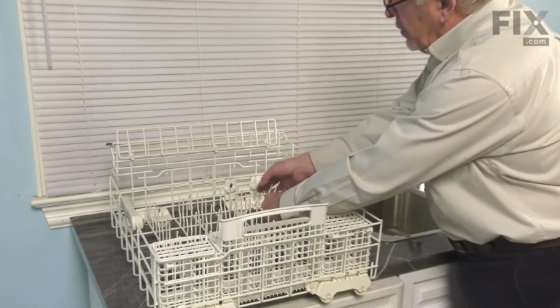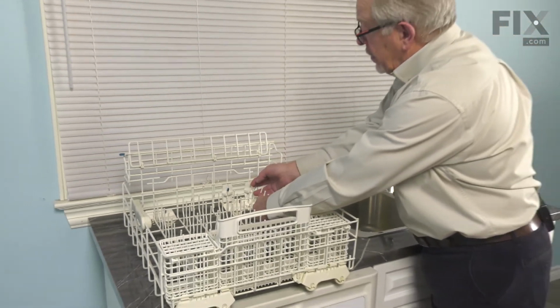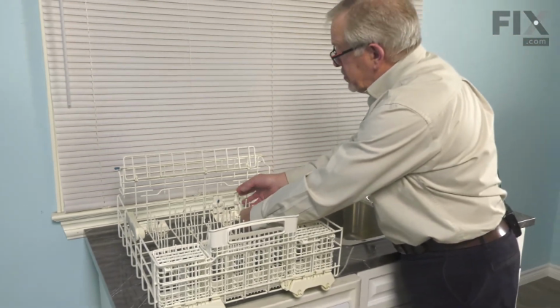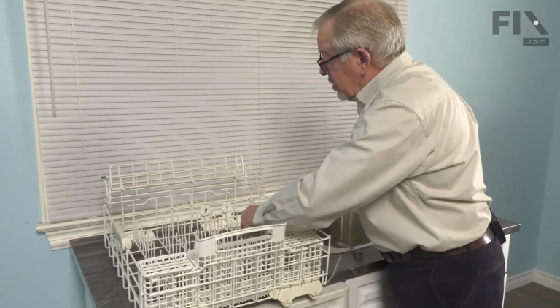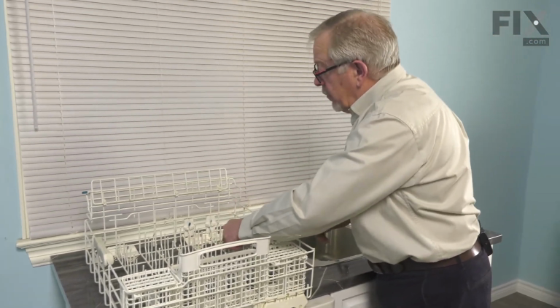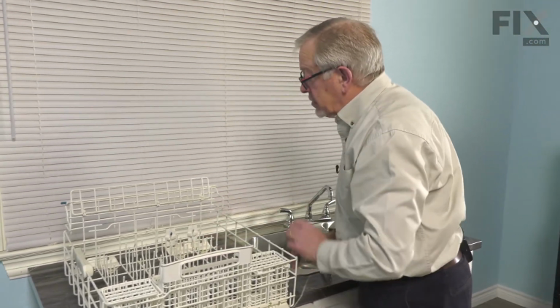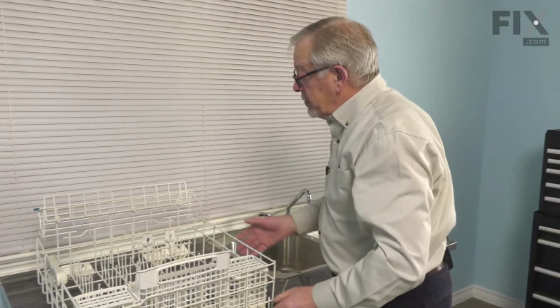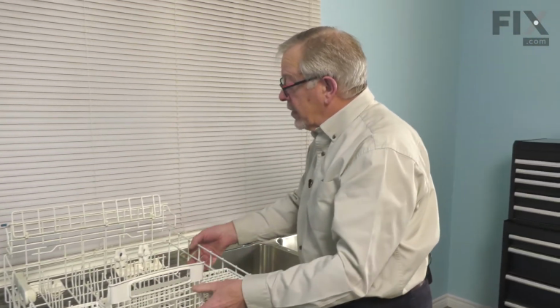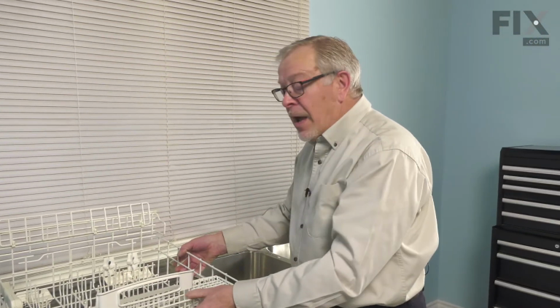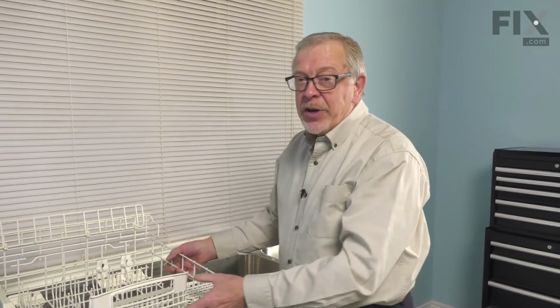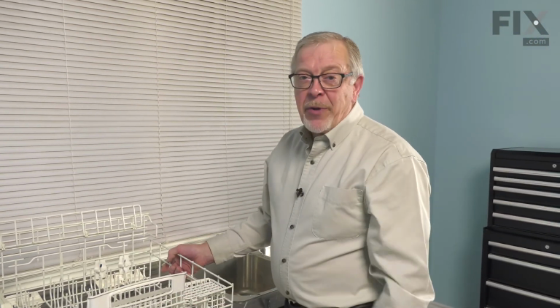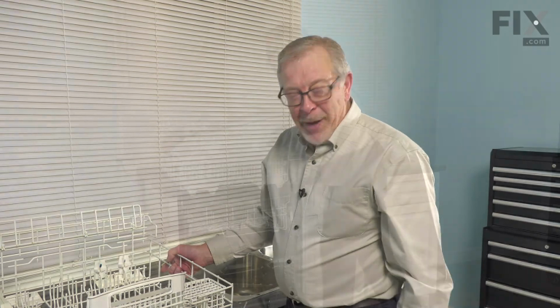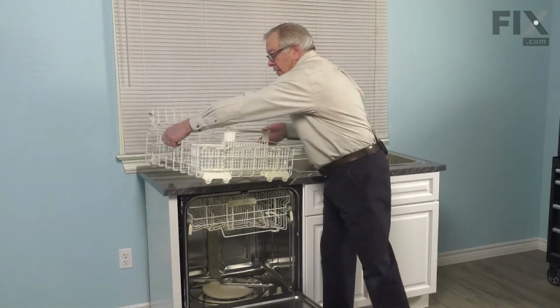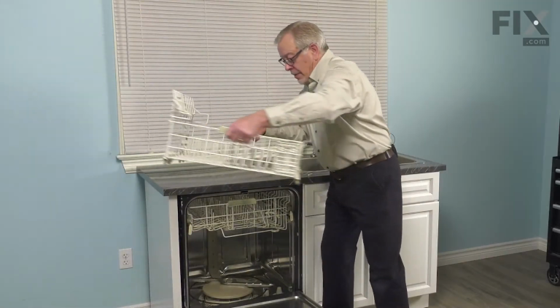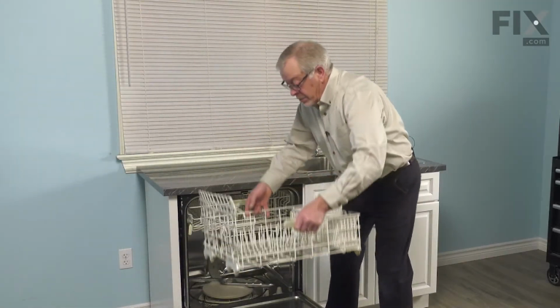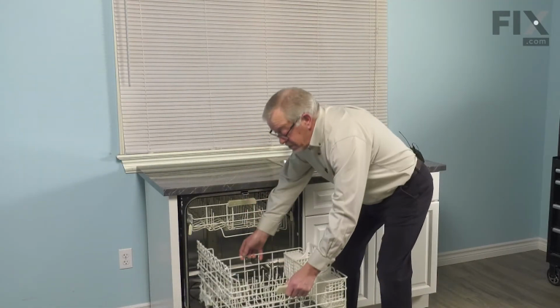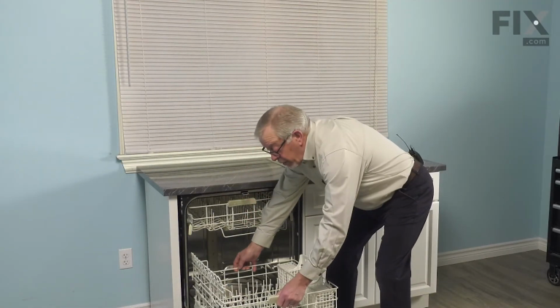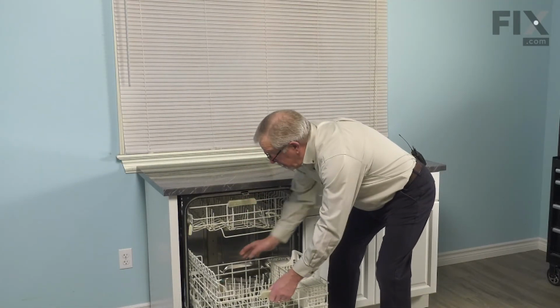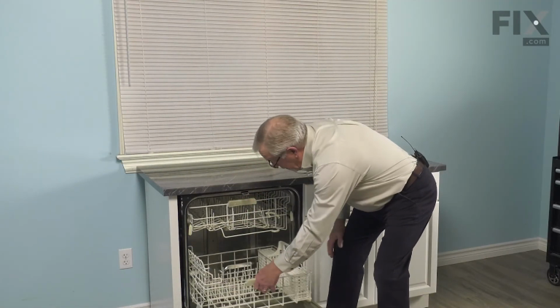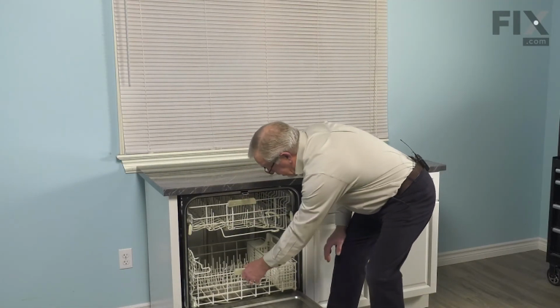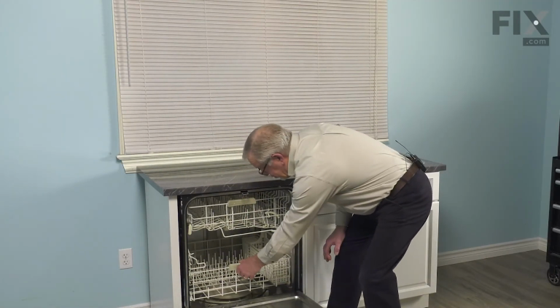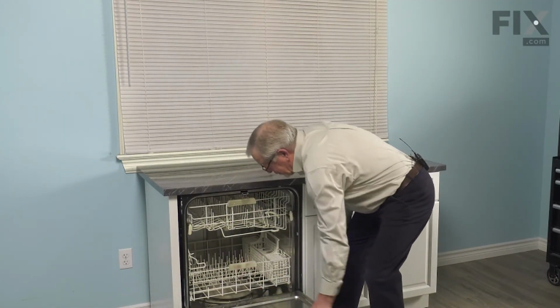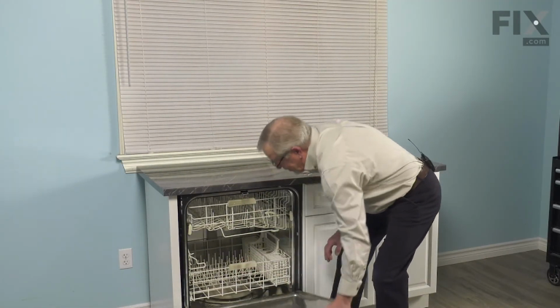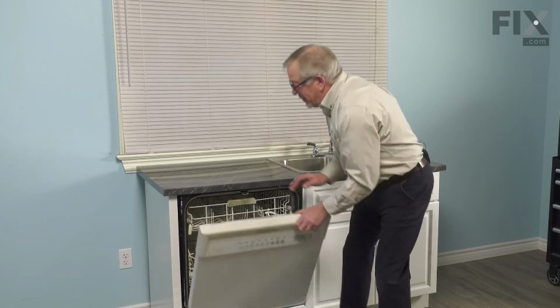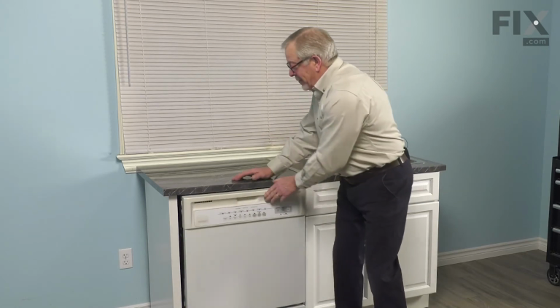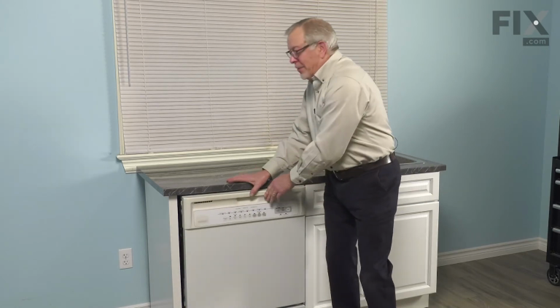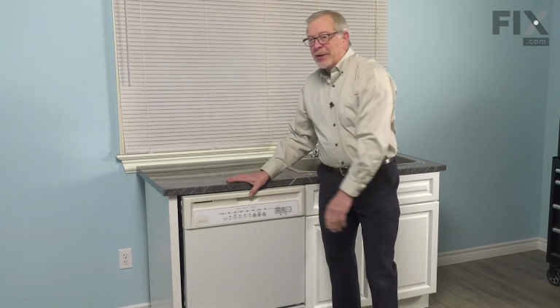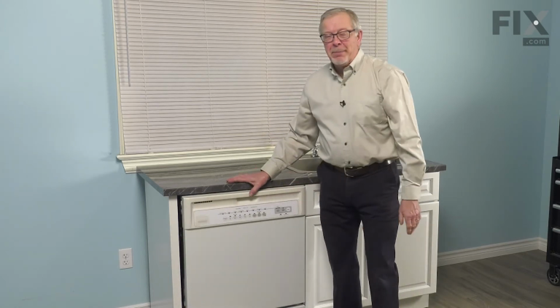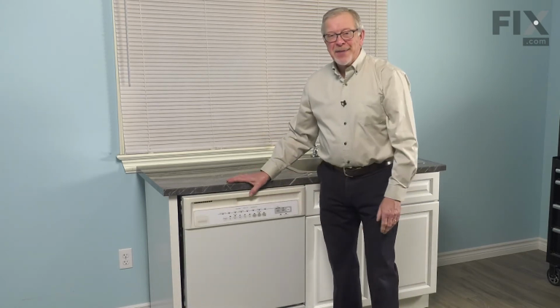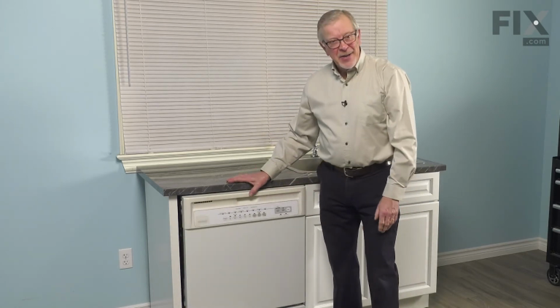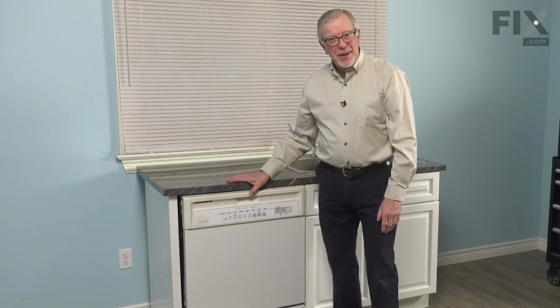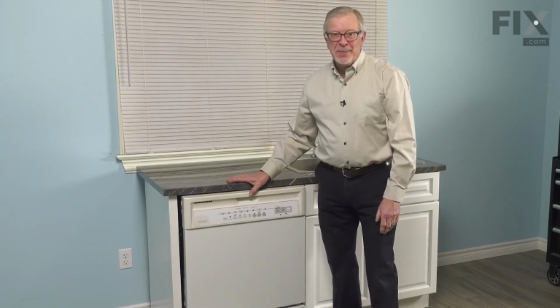You can then reposition the fold-down tine and we're ready to put the rack back in the dishwasher. We'll just position the rack back into the dishwasher, close it up, and your repair is complete.